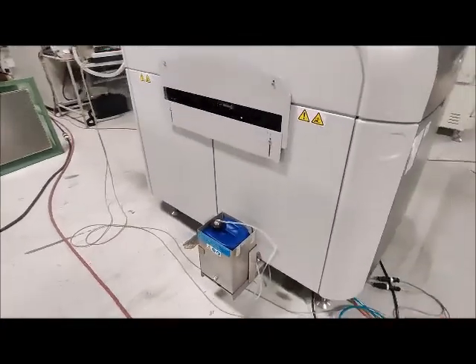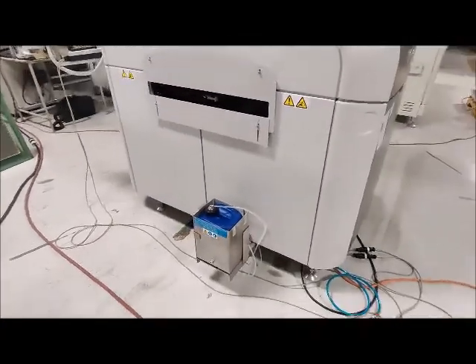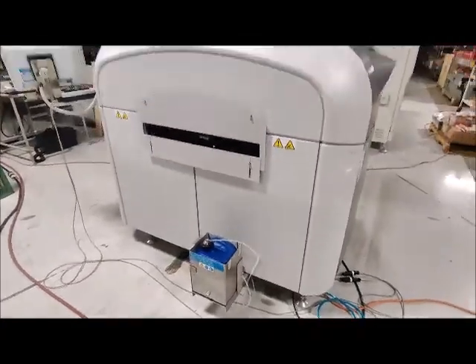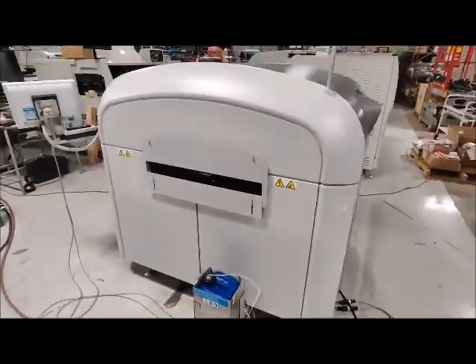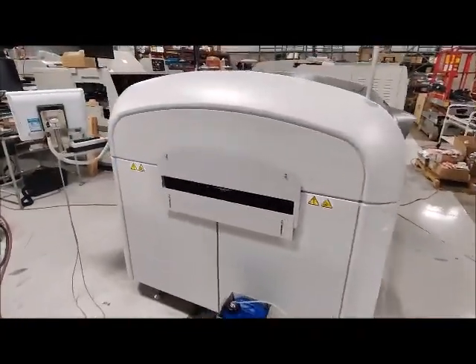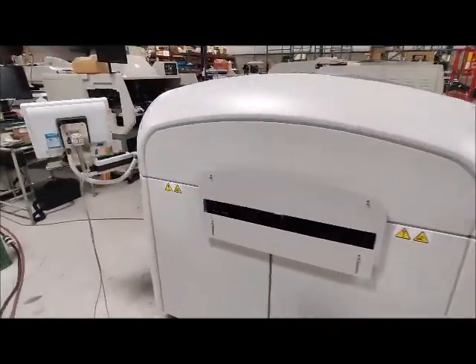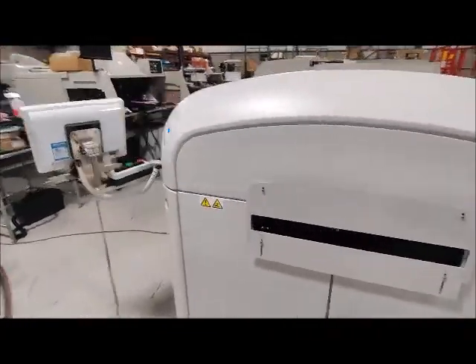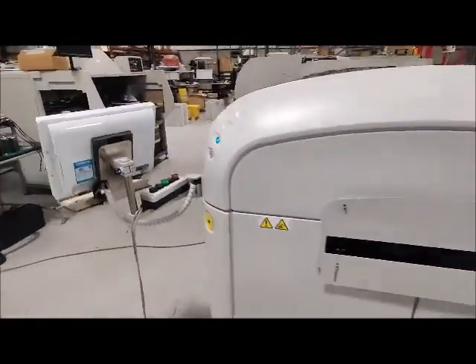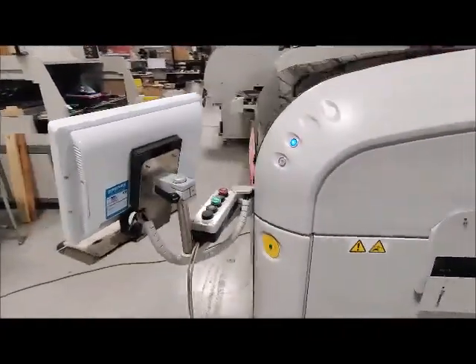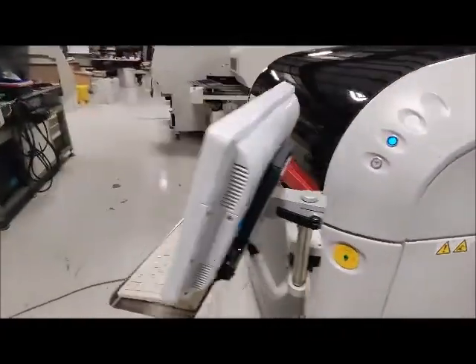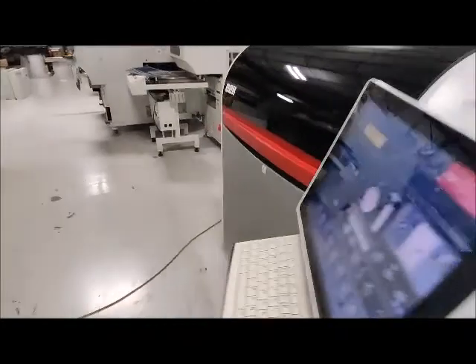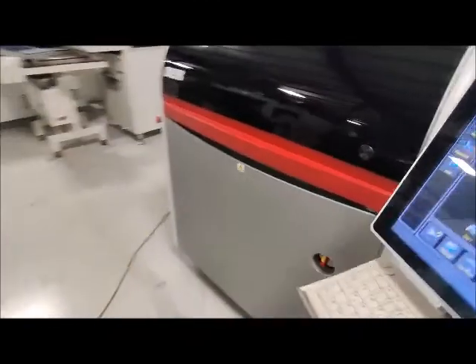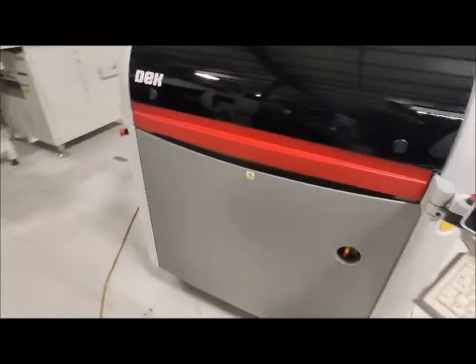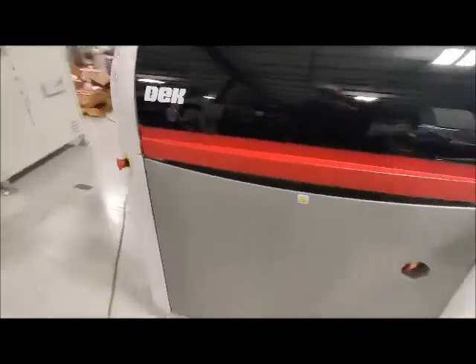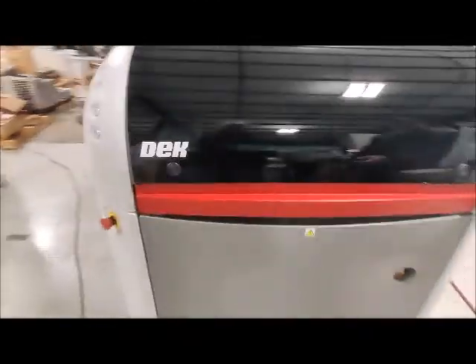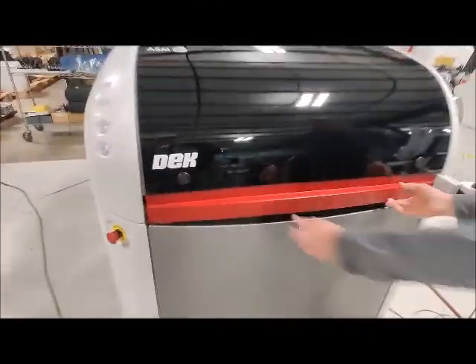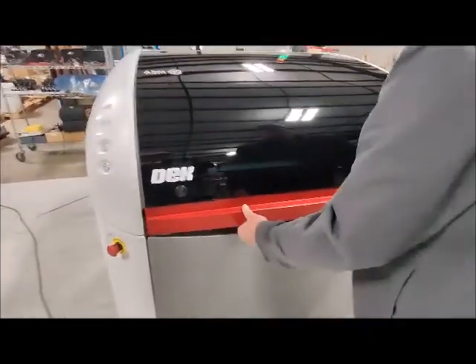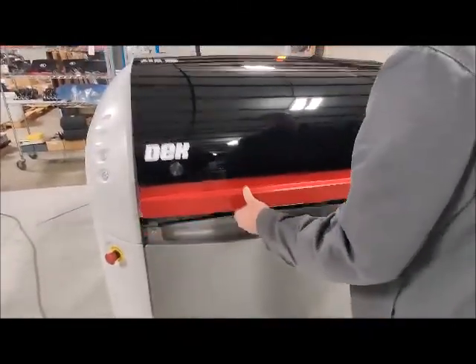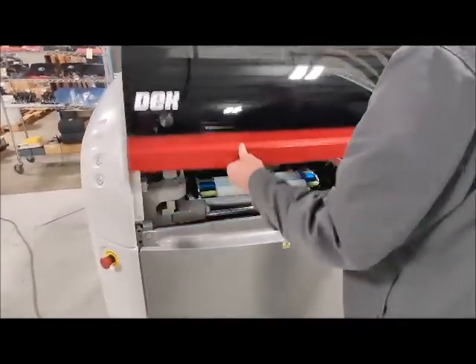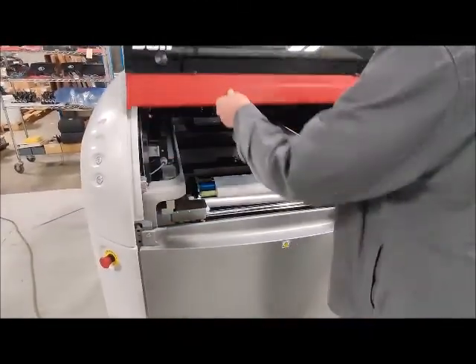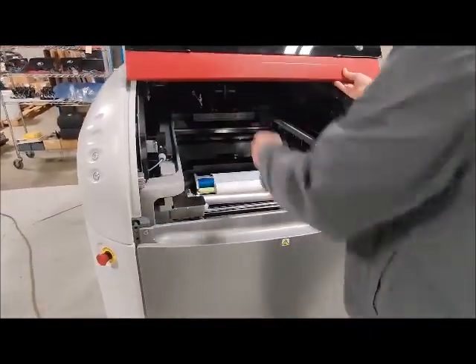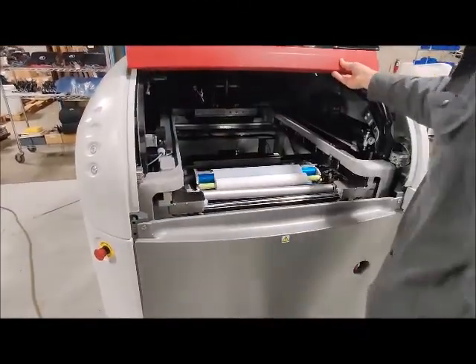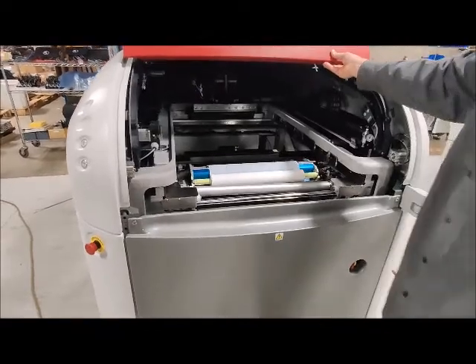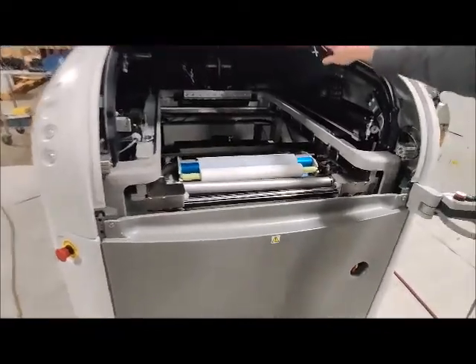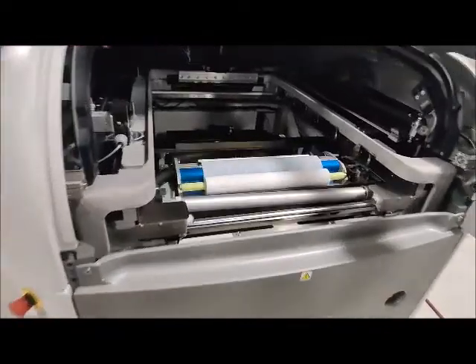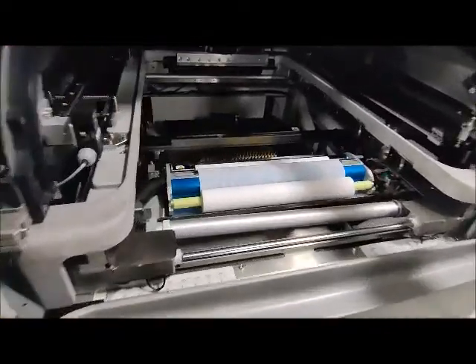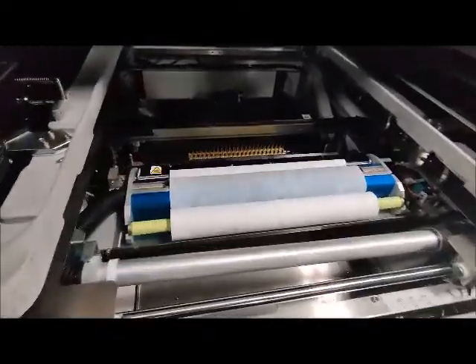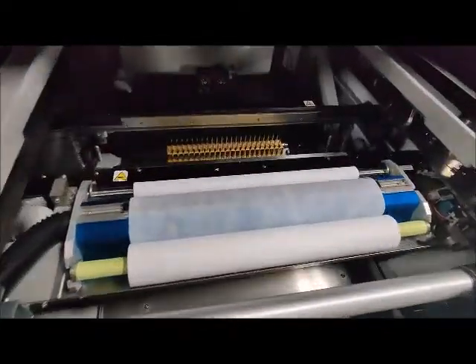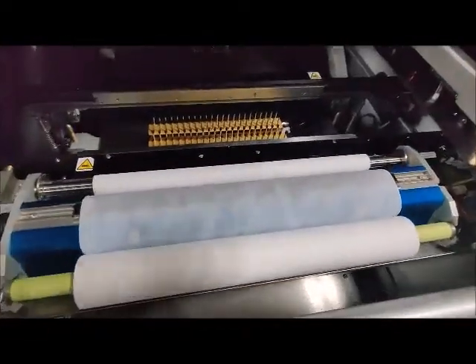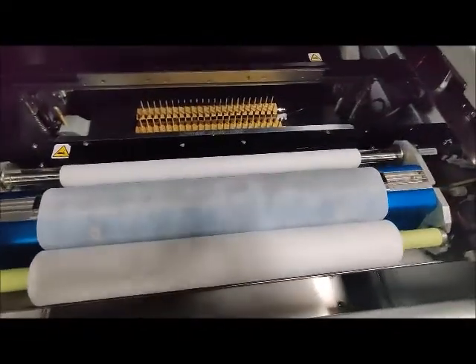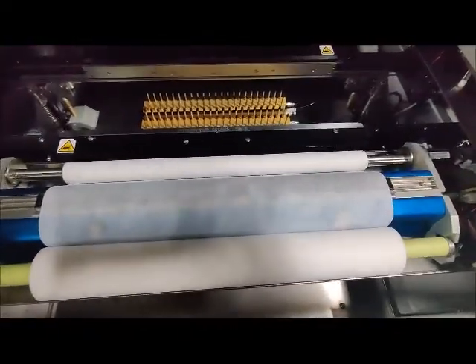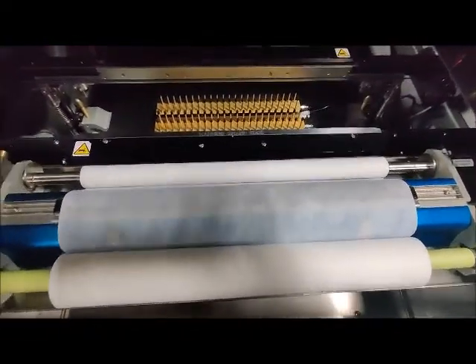Solvent tank down there. I'm going to open it up so you can take a look inside. The cleaner you should be familiar with — it's blue.